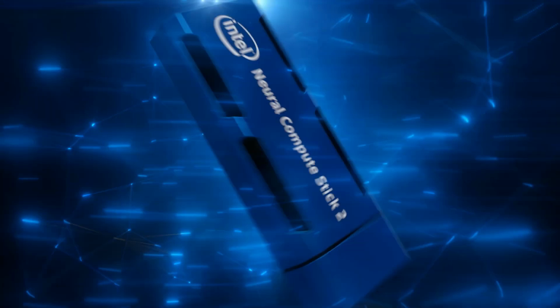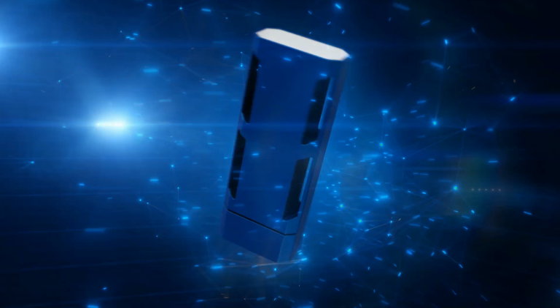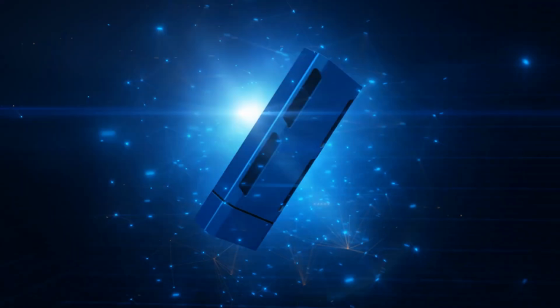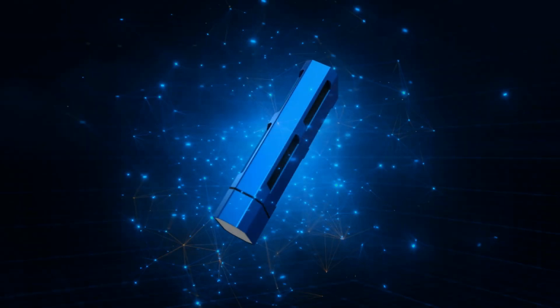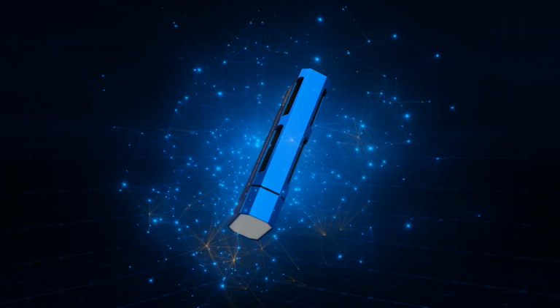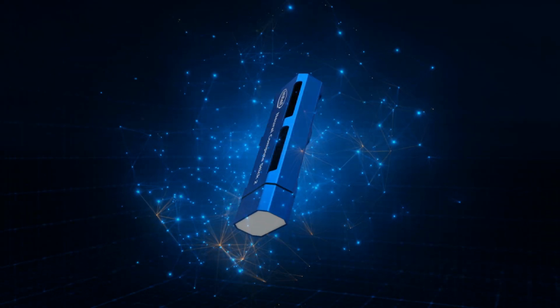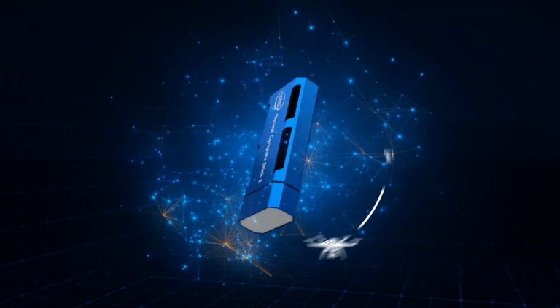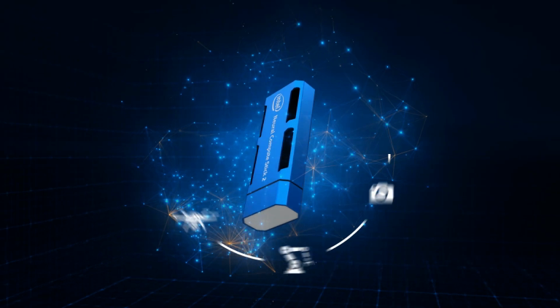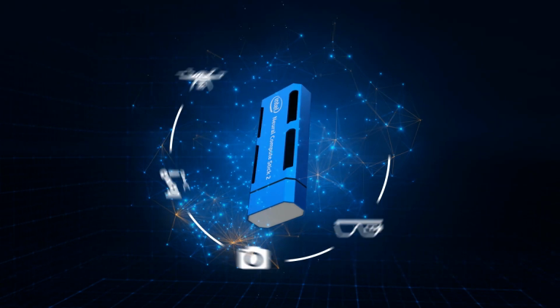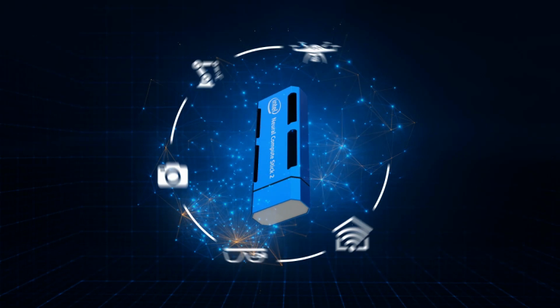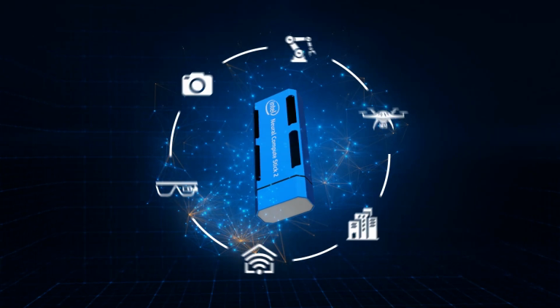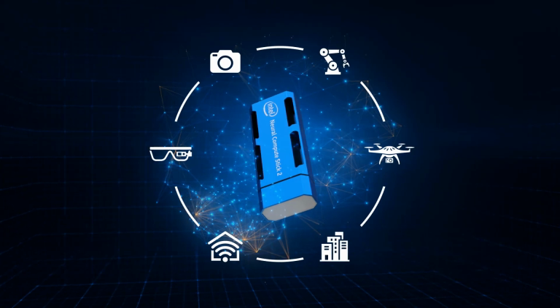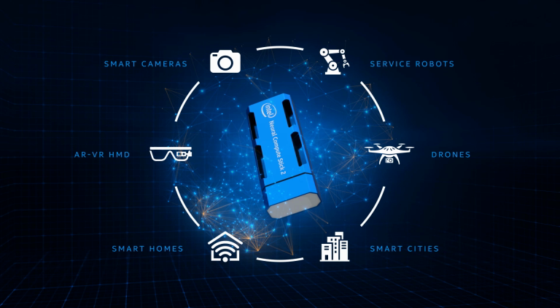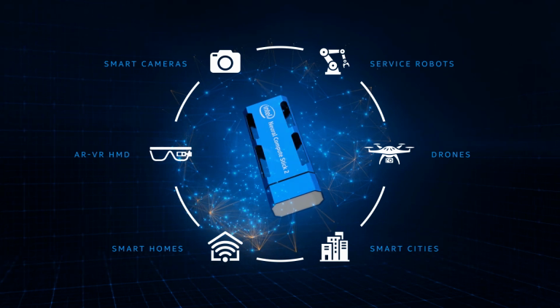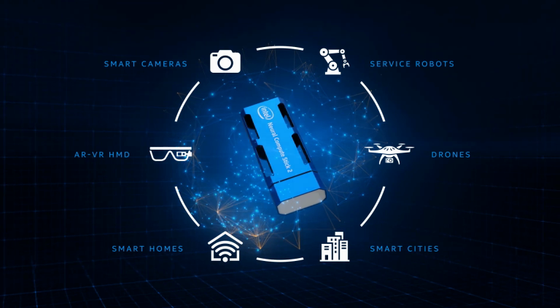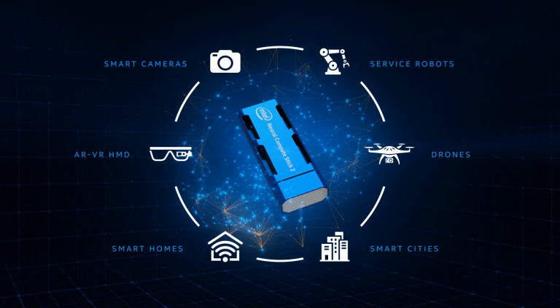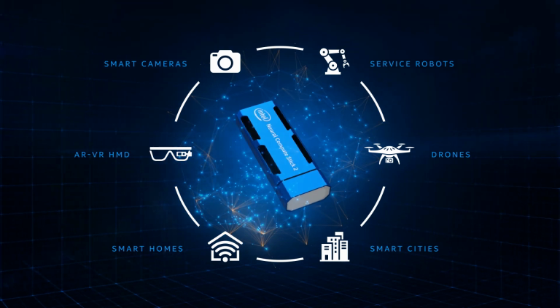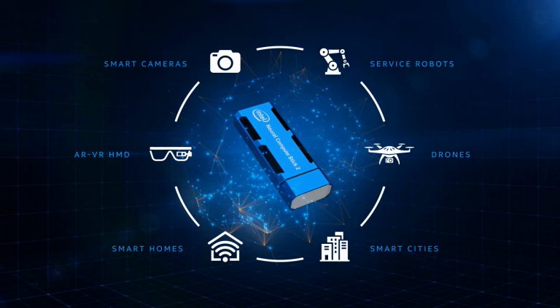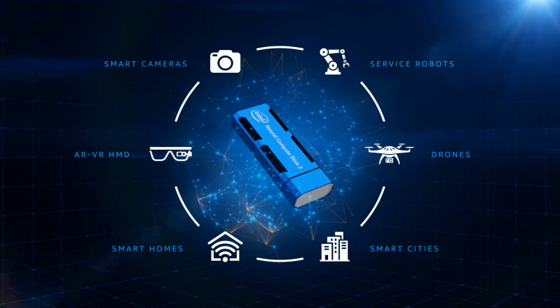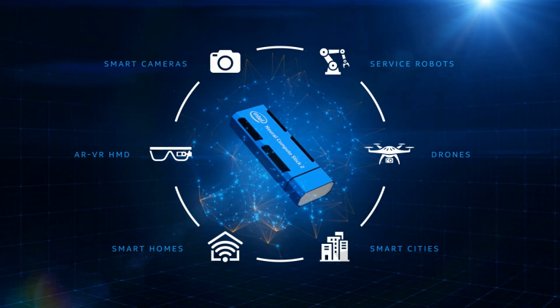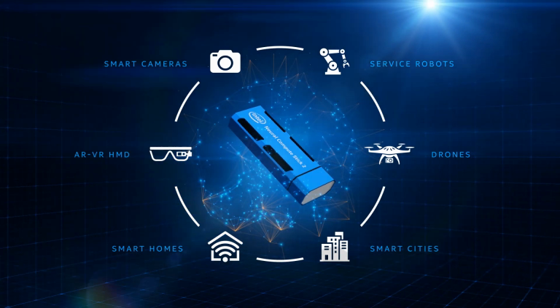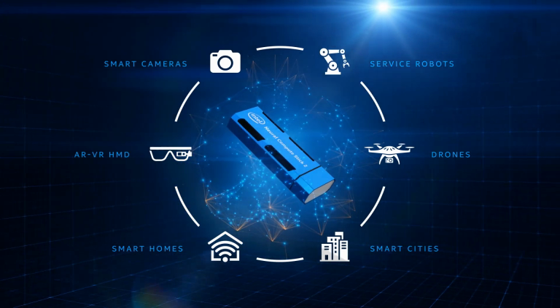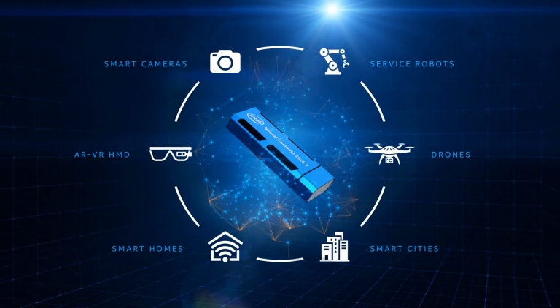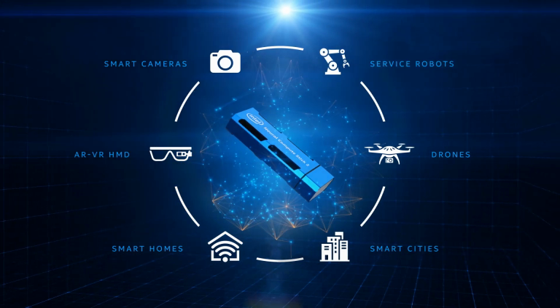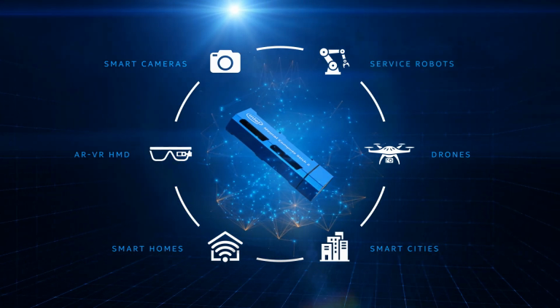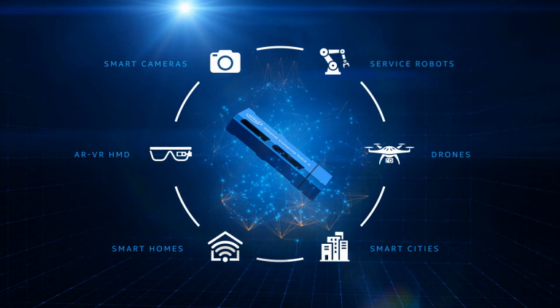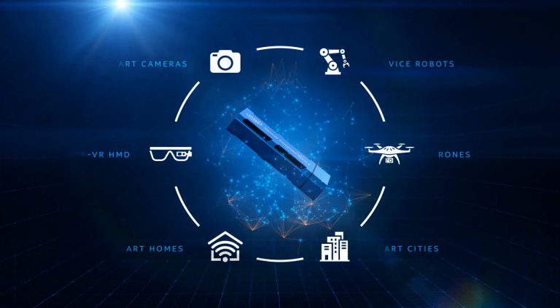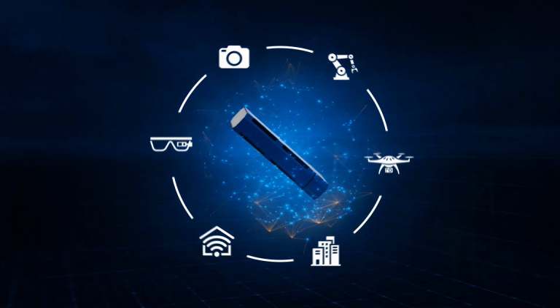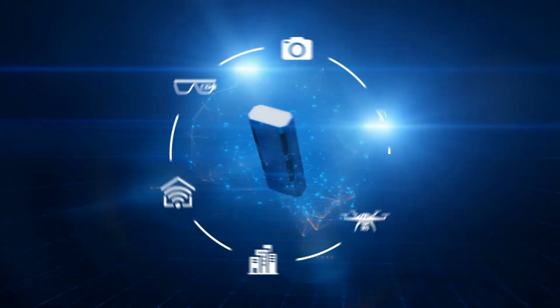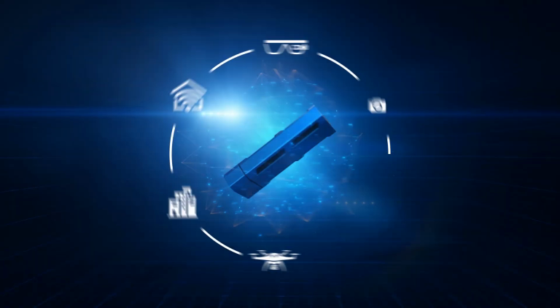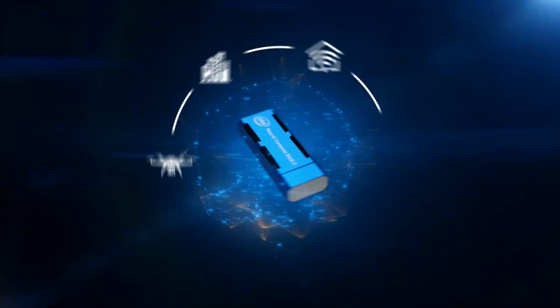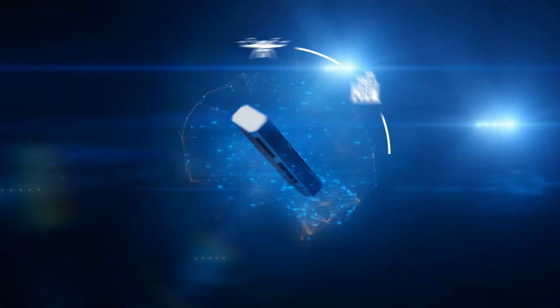The new Intel Neural Compute Stick 2 — providing developers a quicker path for bringing a new level of visual intelligence and AI to the edge.